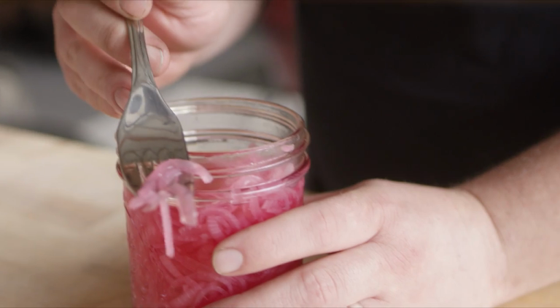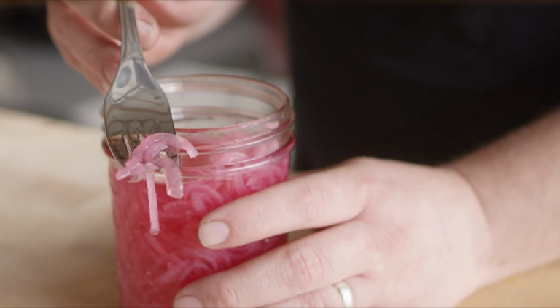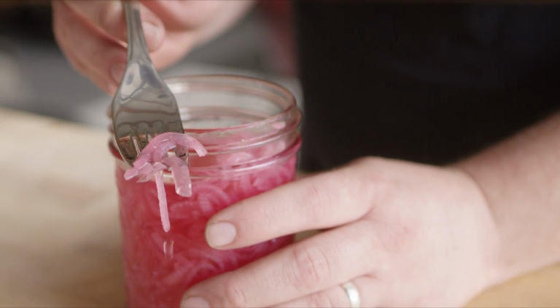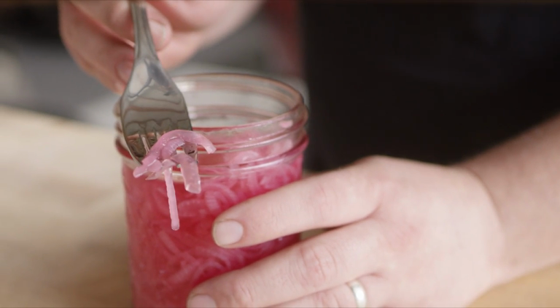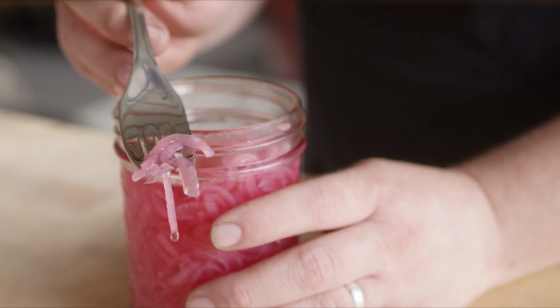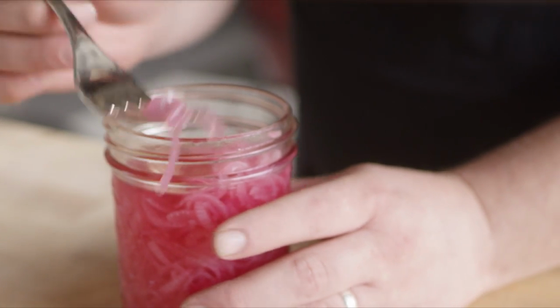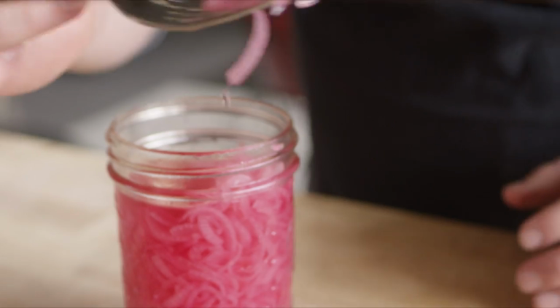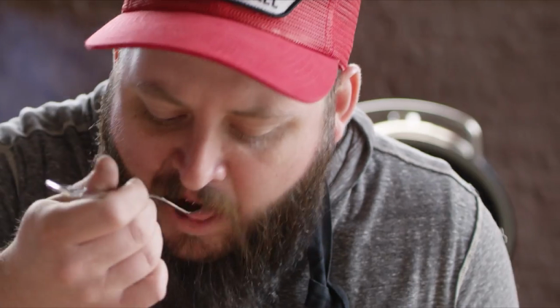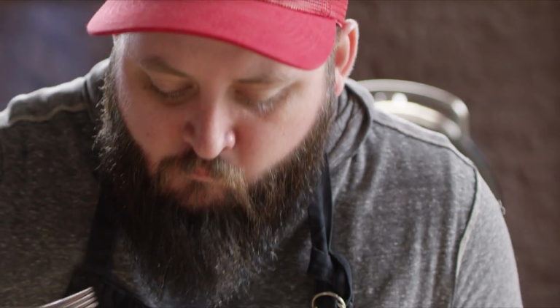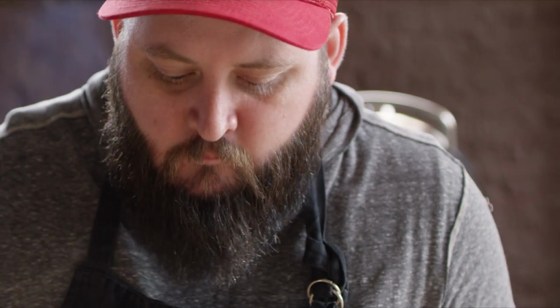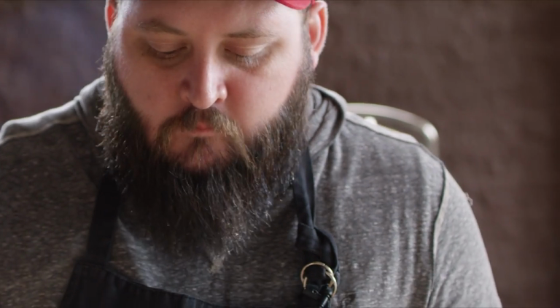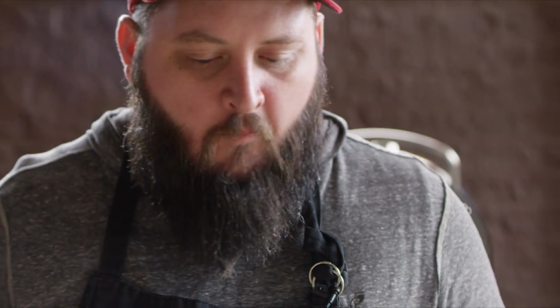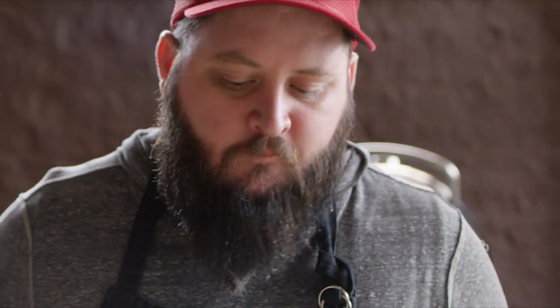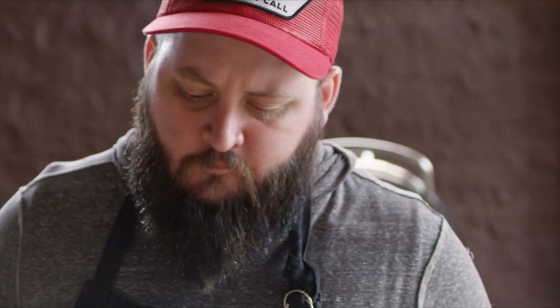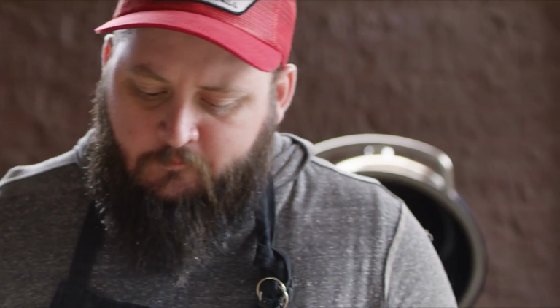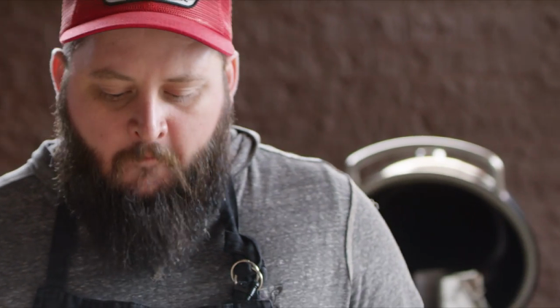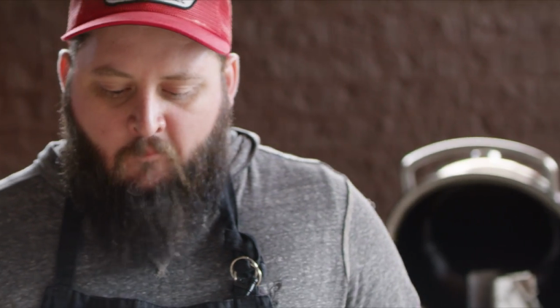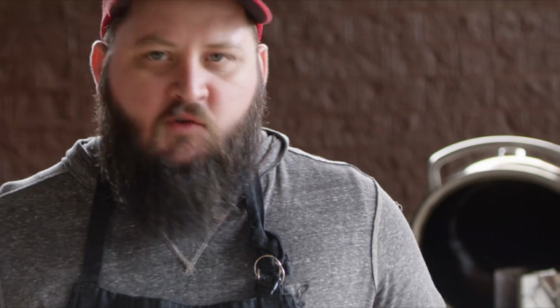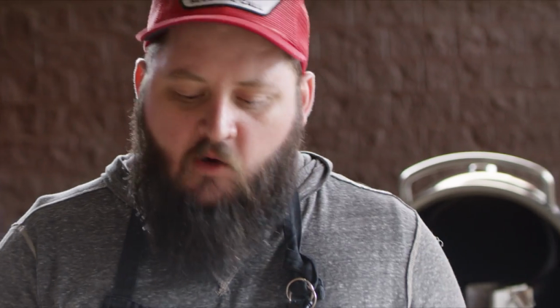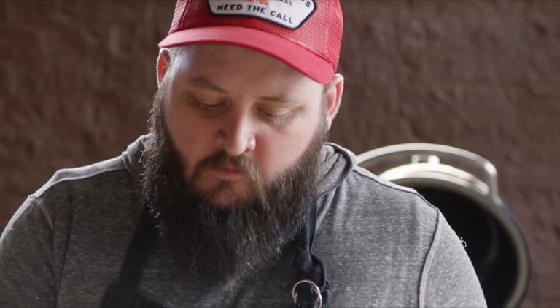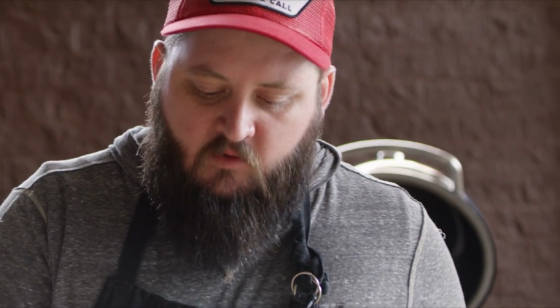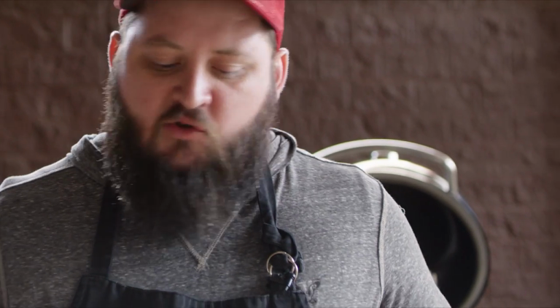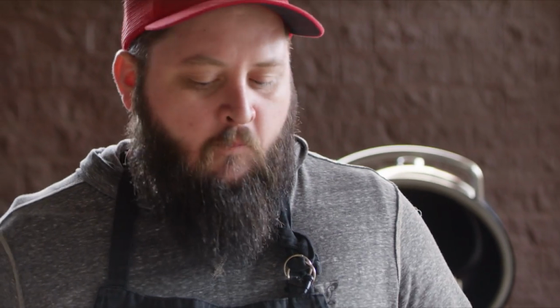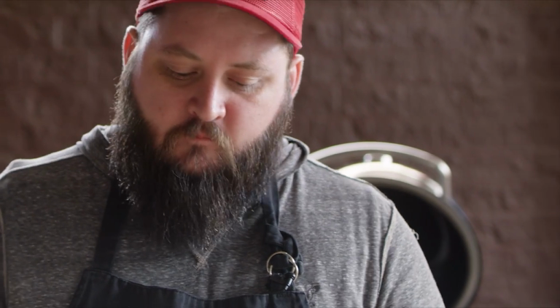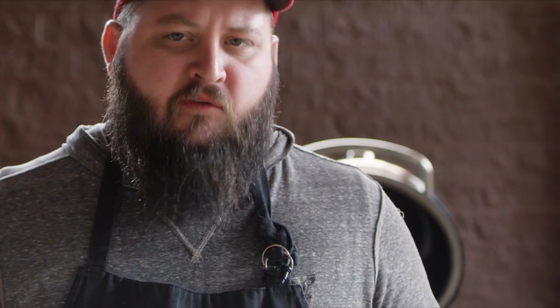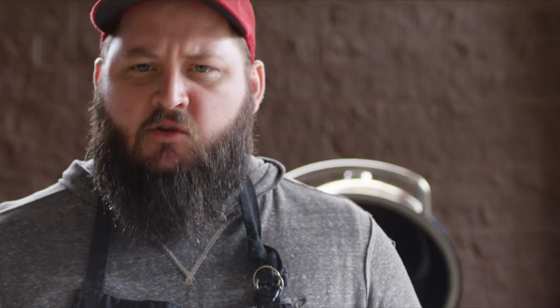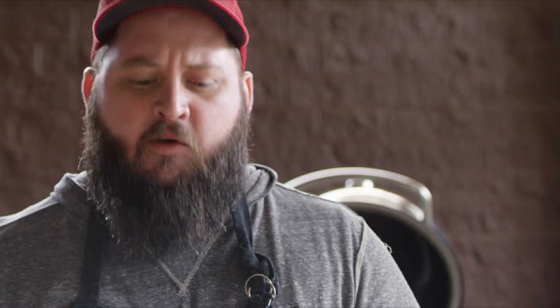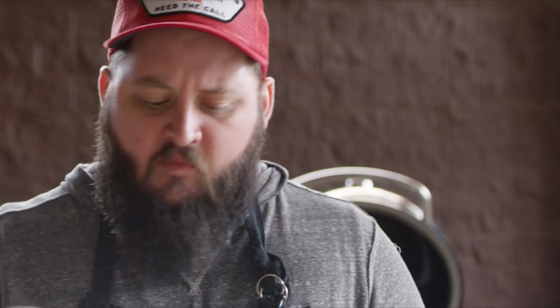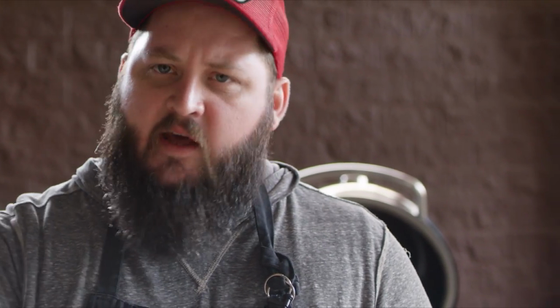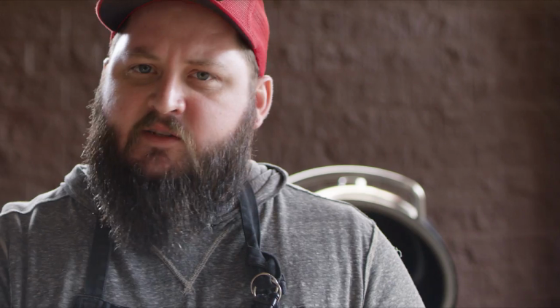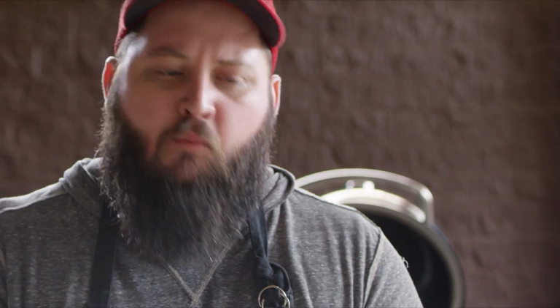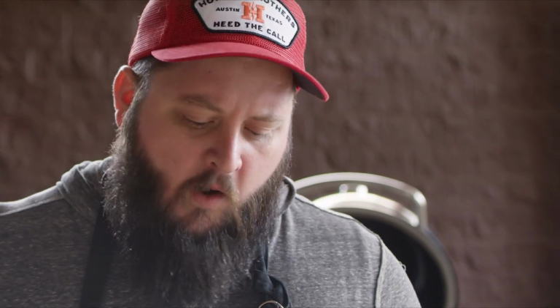They have a really beautiful color to them. Let's take a bite. Mmm. Those are just right. It's not too sour. The texture is perfect, thanks to that quick soak in the boiling water.